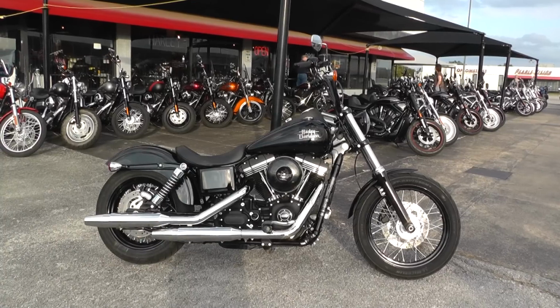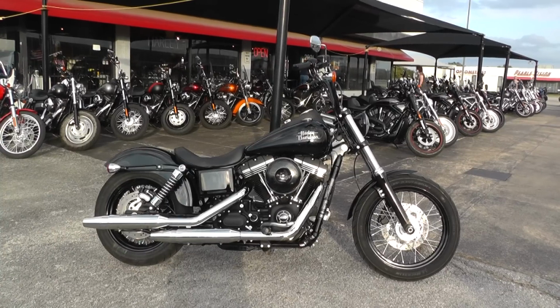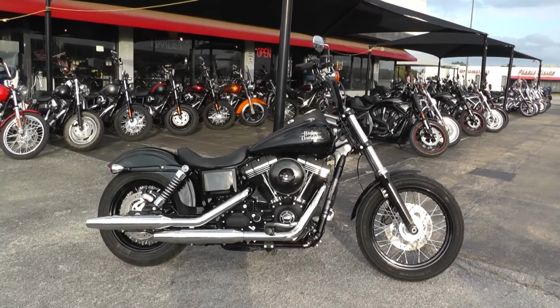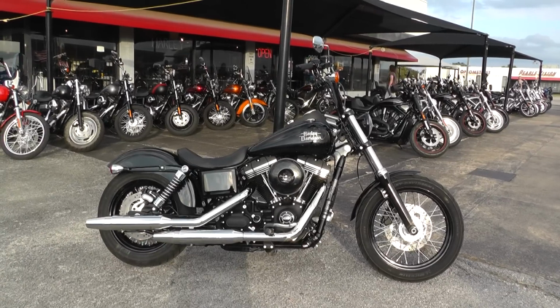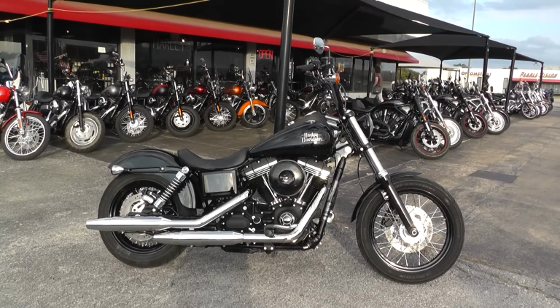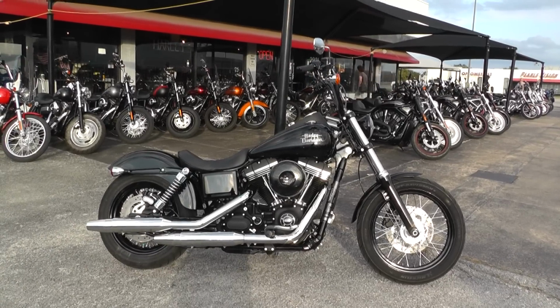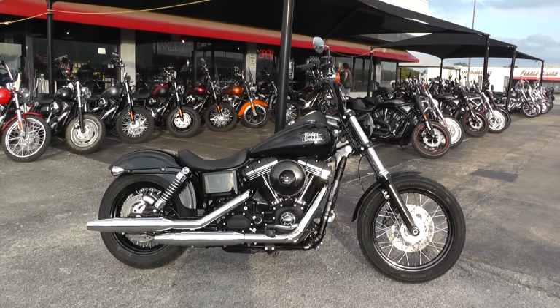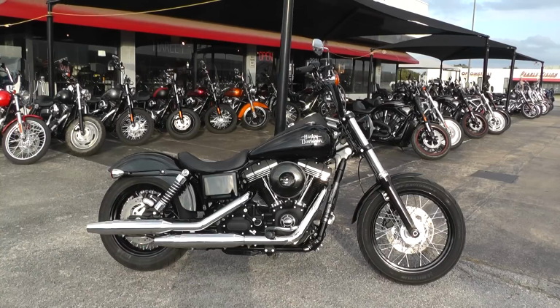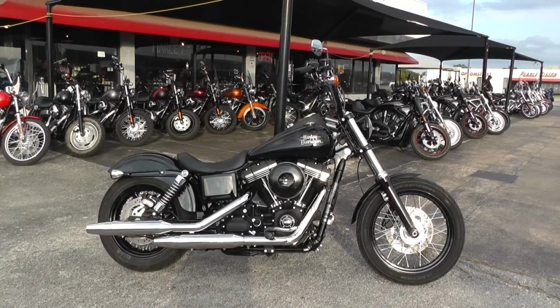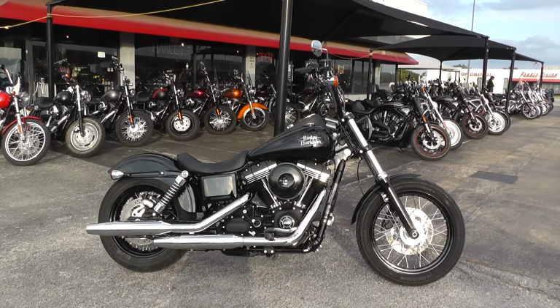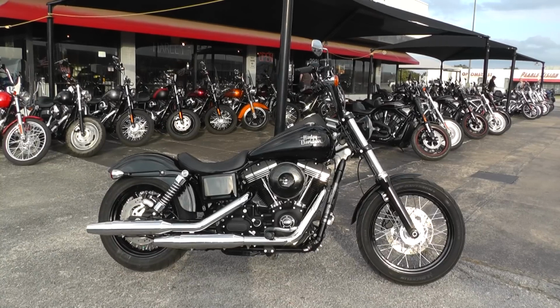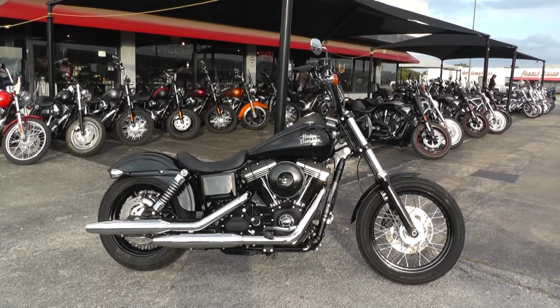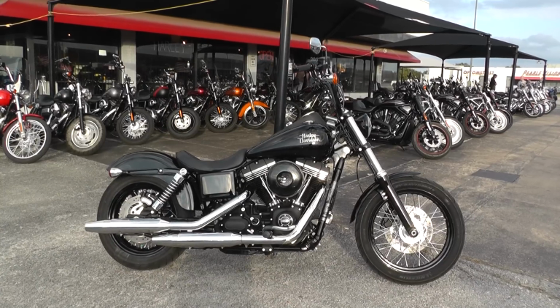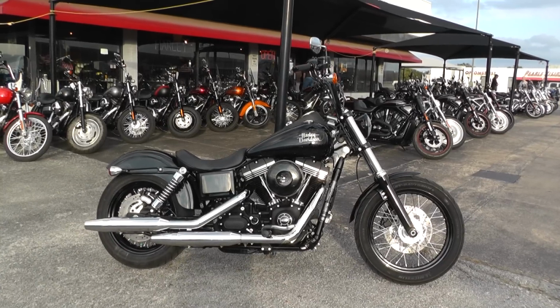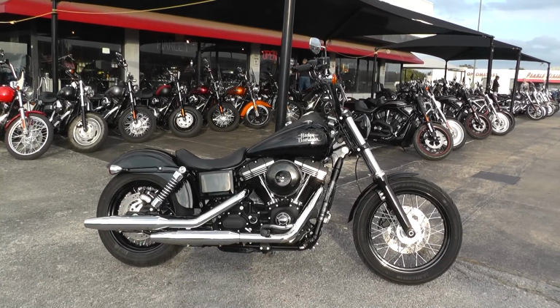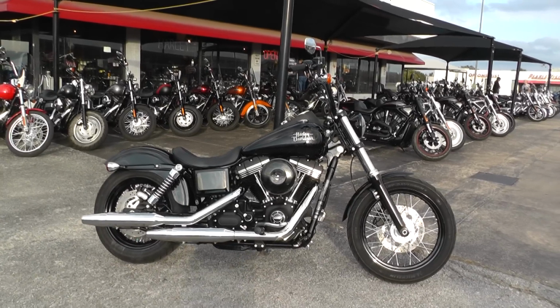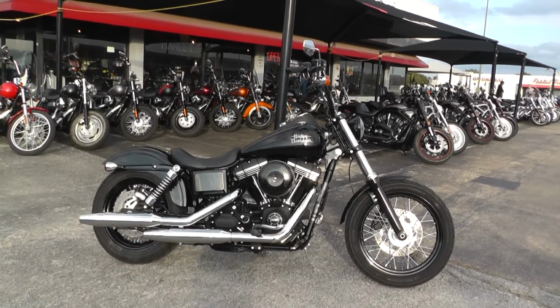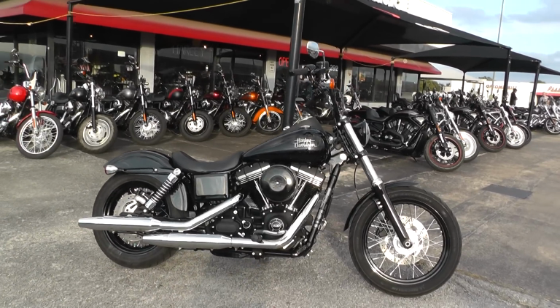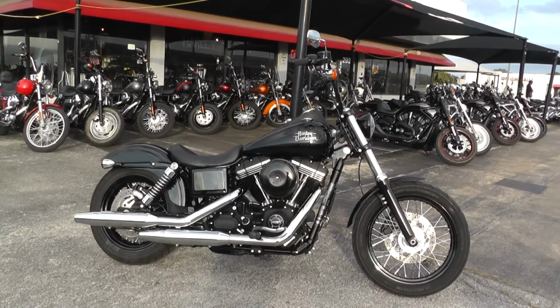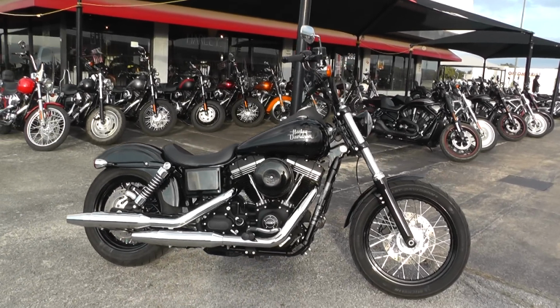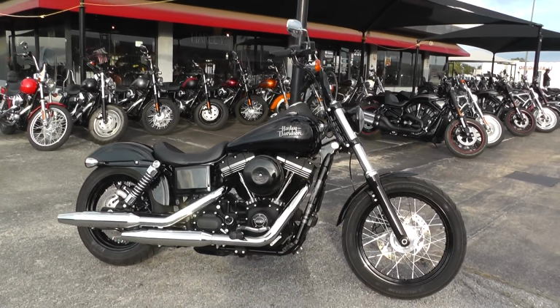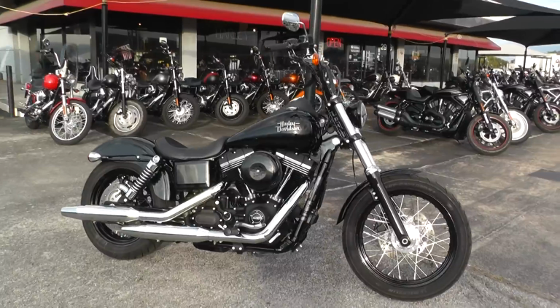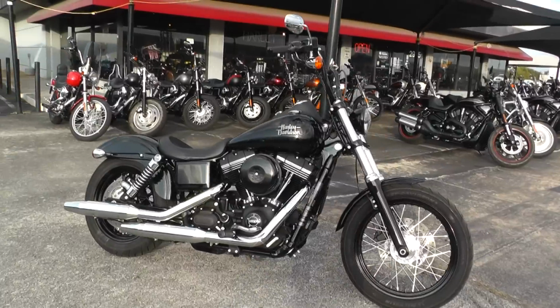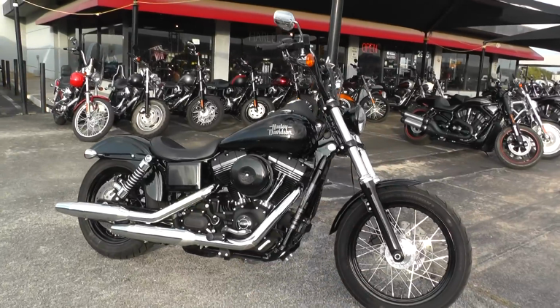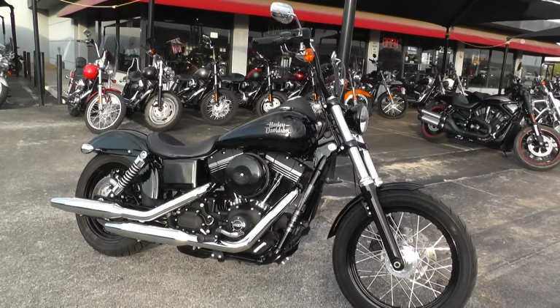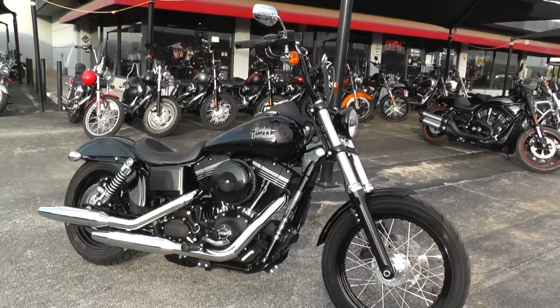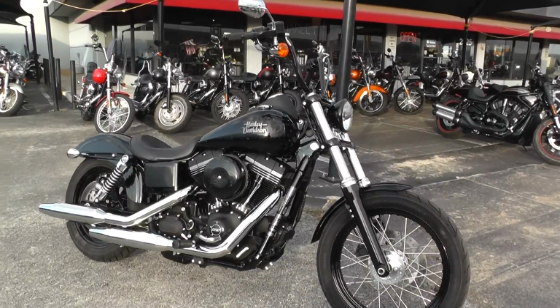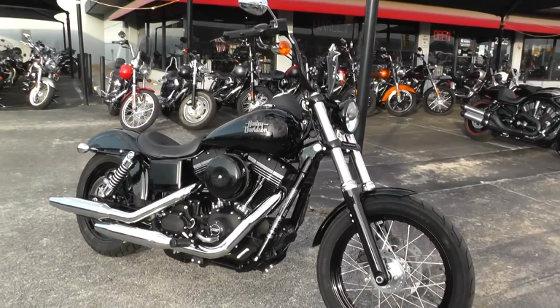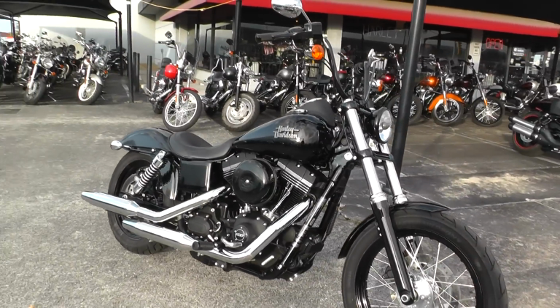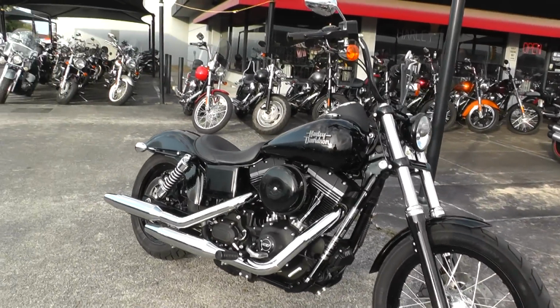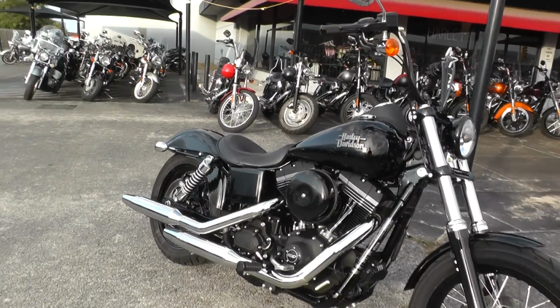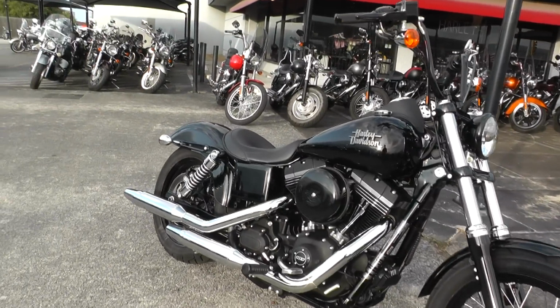Hello folks, Gino here with American Motorcycle Trading Company in Arlington, Texas, with a 2016 Harley Davidson Street Bob I want to show you. Street Bob is a Dyna, so it's got the rubber-mounted motor and the external shocks back here.